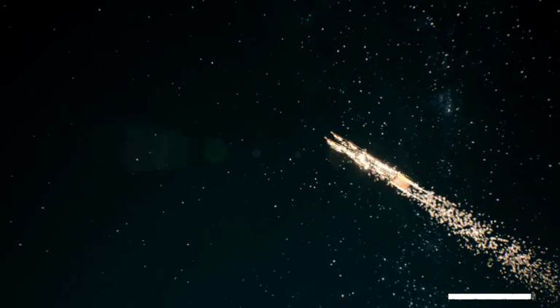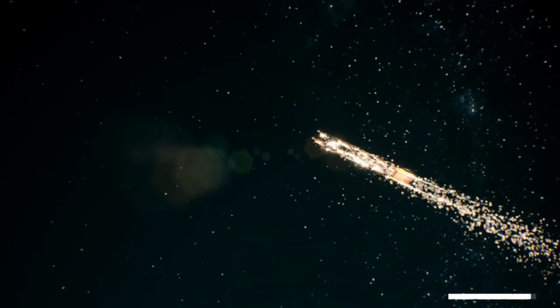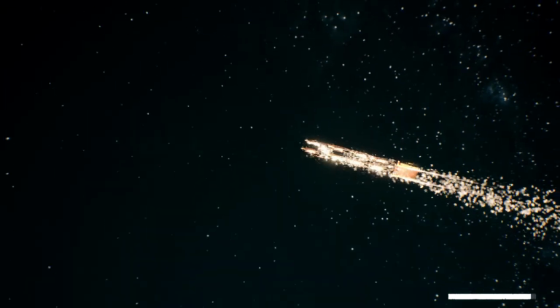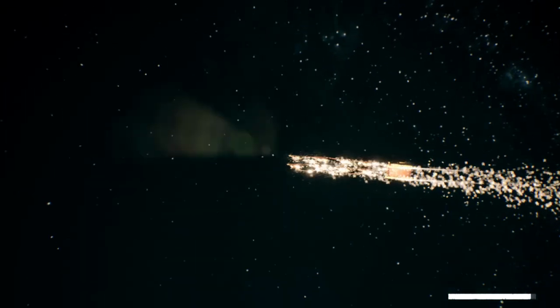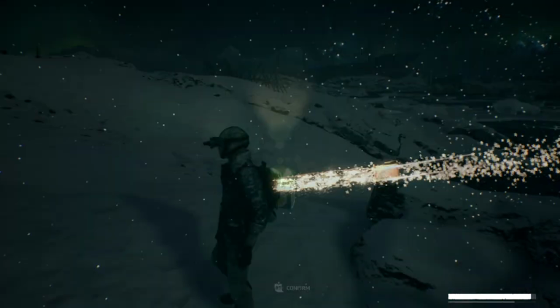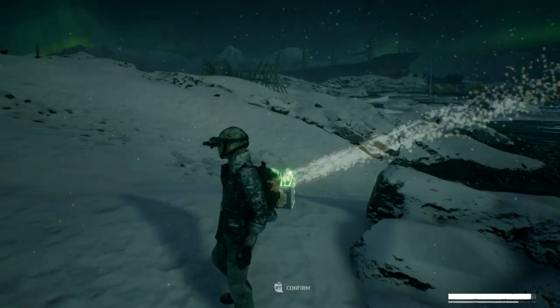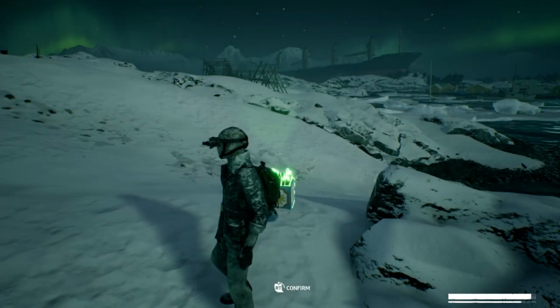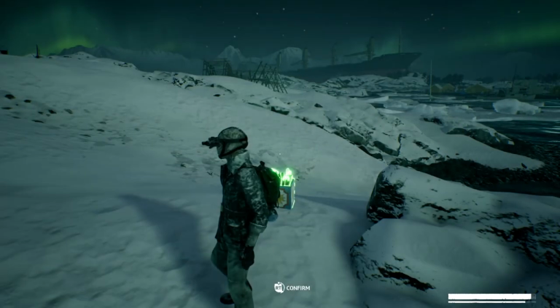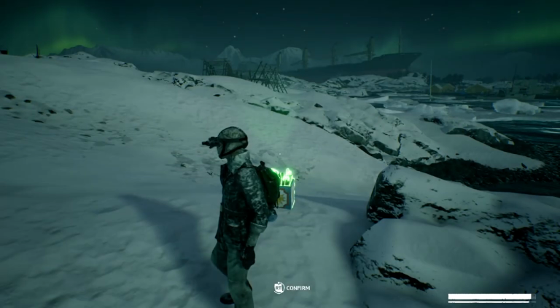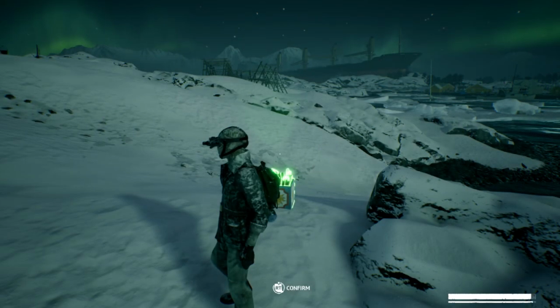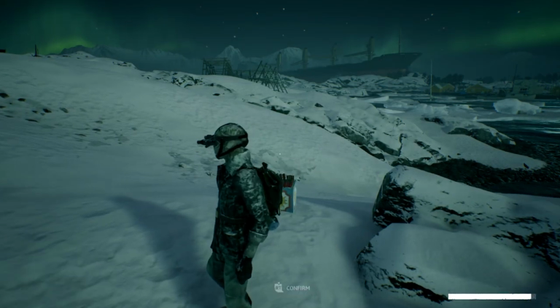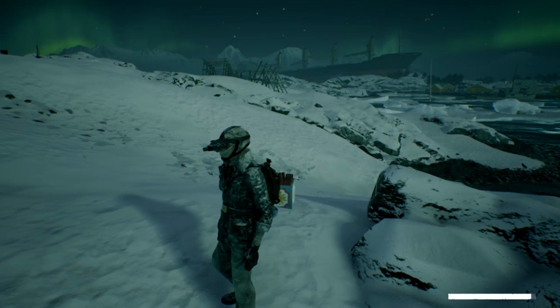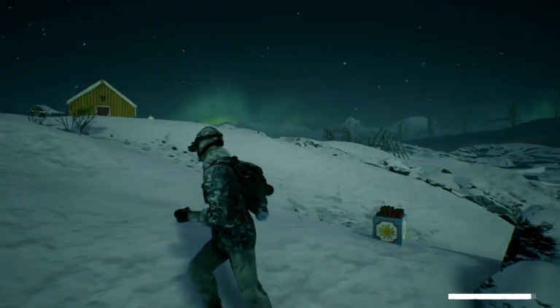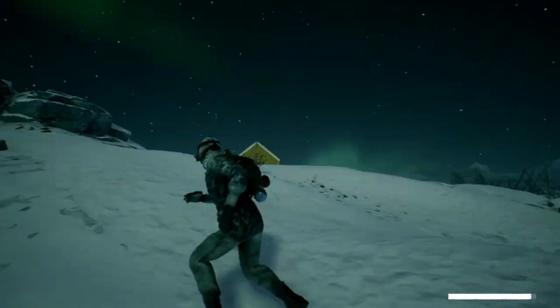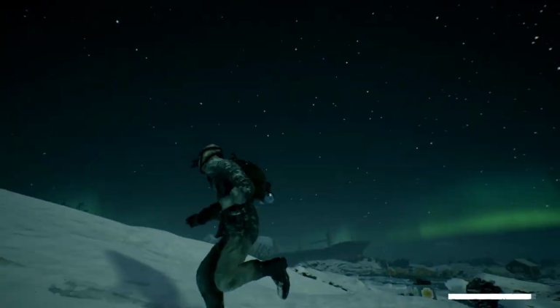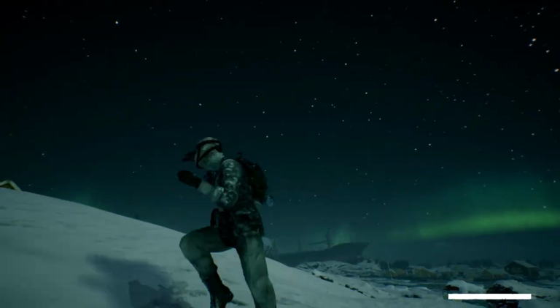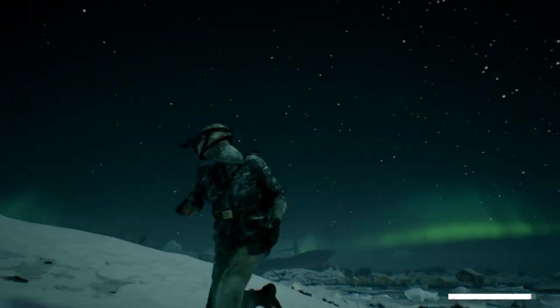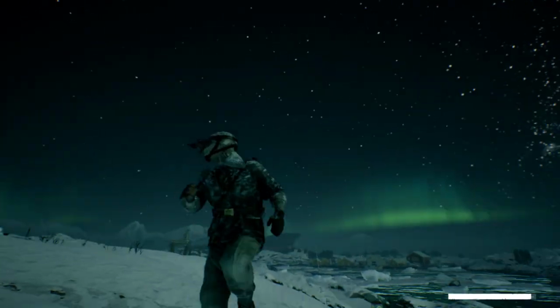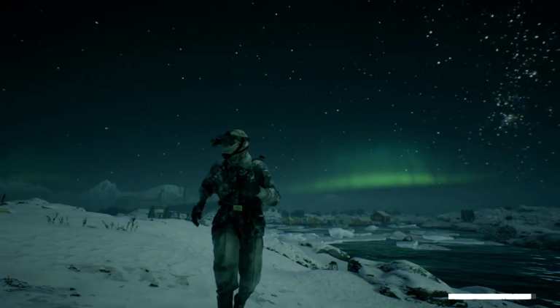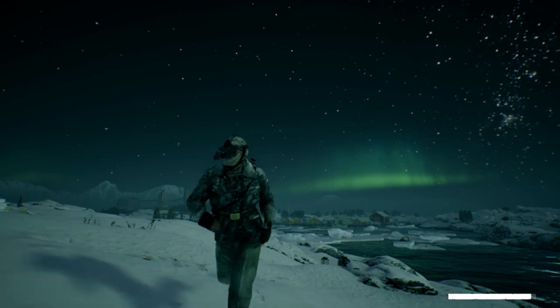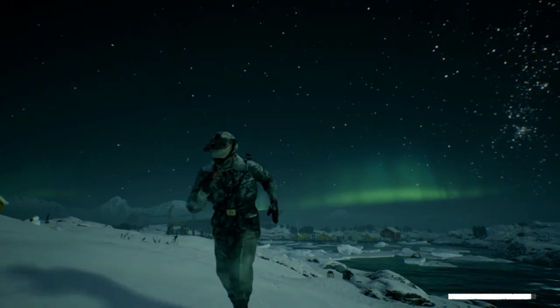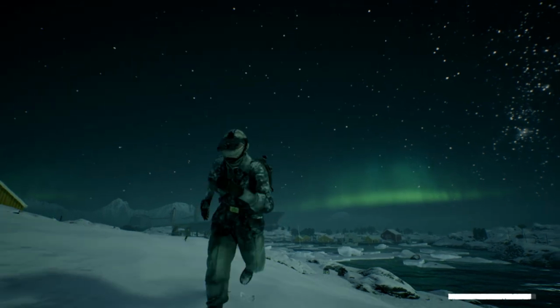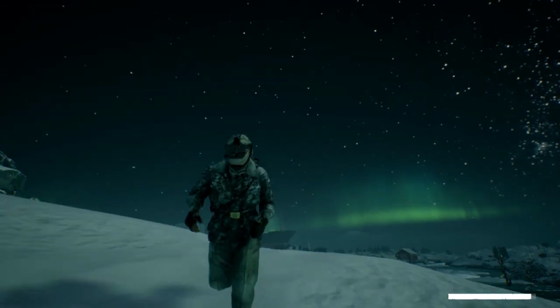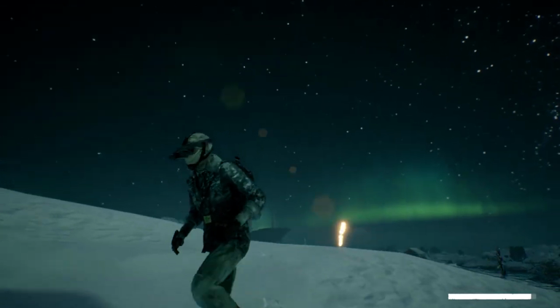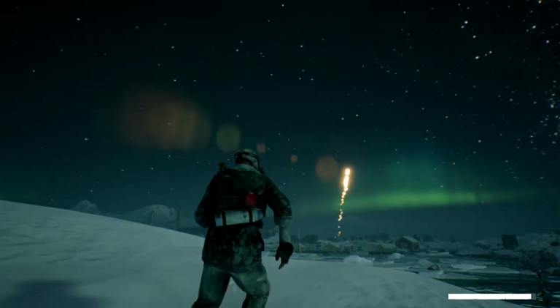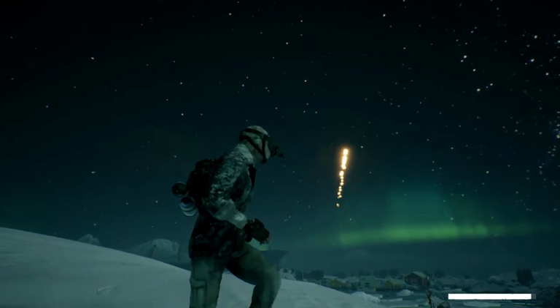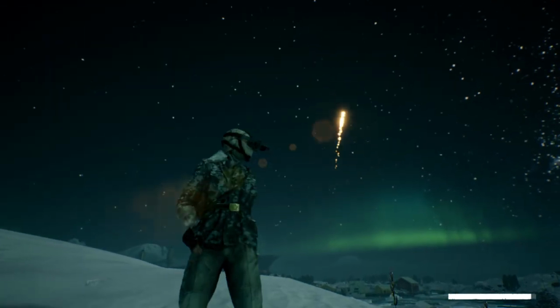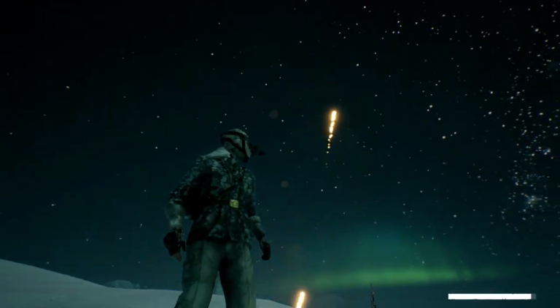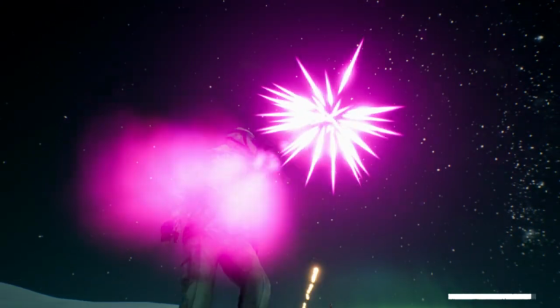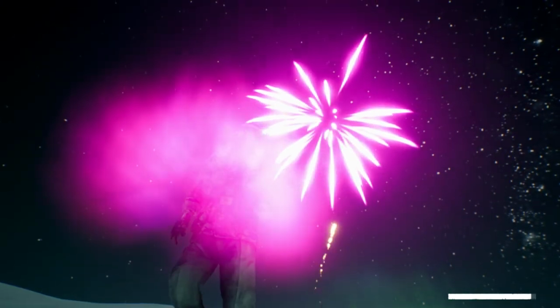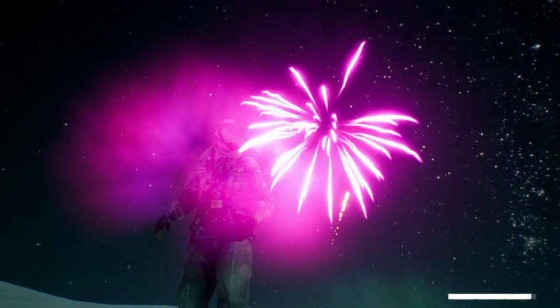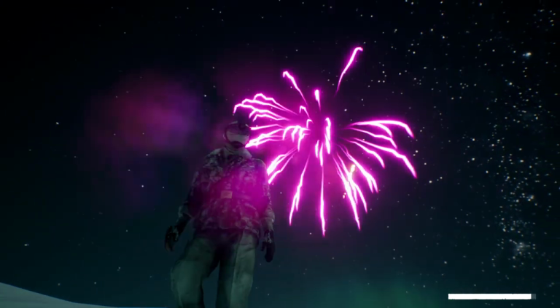Something else that looks great at night is the new fireworks. These are consumables that you place on the ground and they do exactly what you'd expect. After a short timer, they send probably 30 seconds worth of colorful bottle rockets.